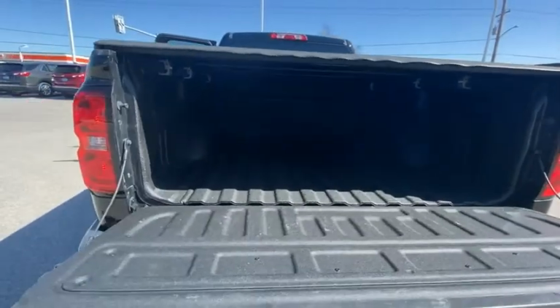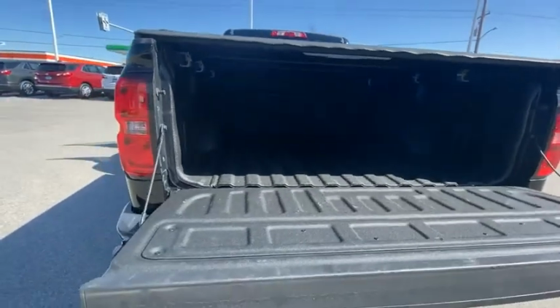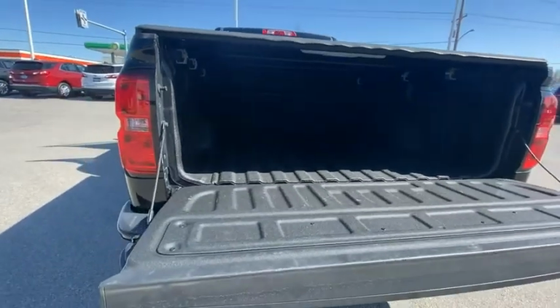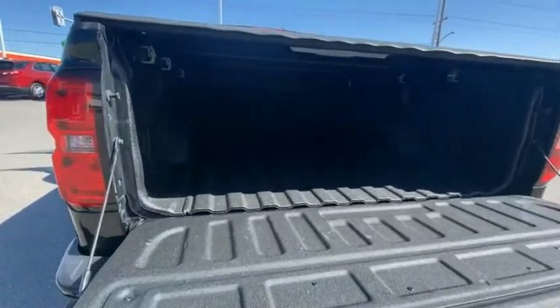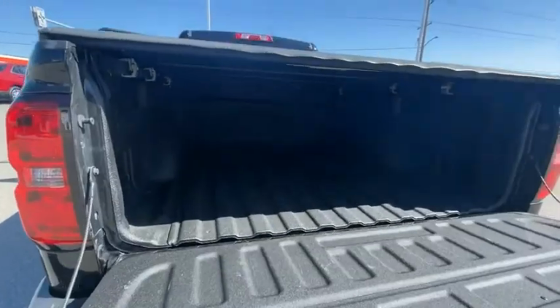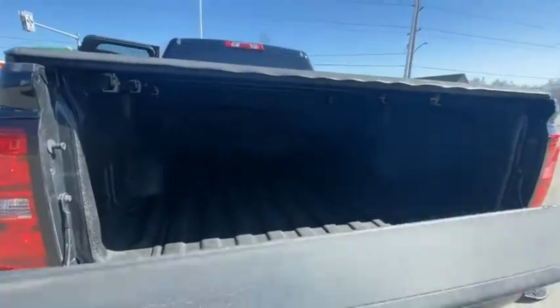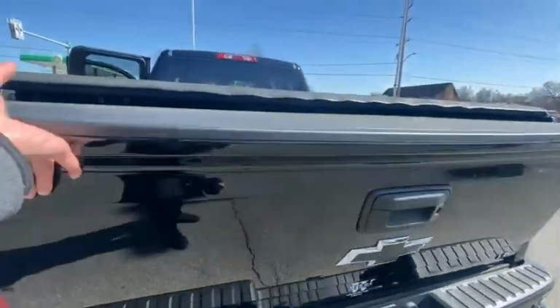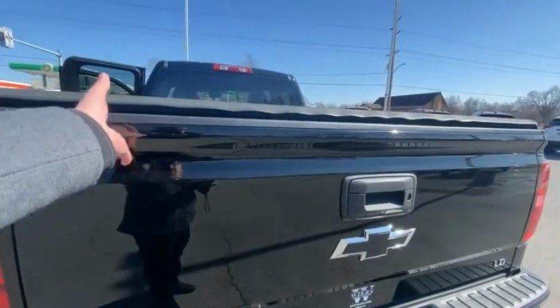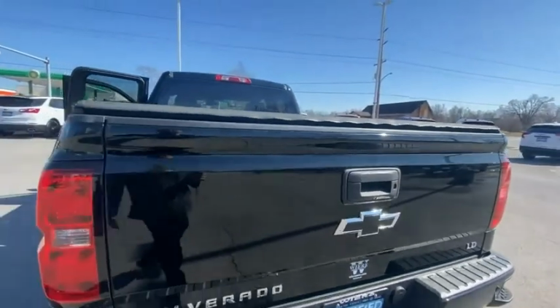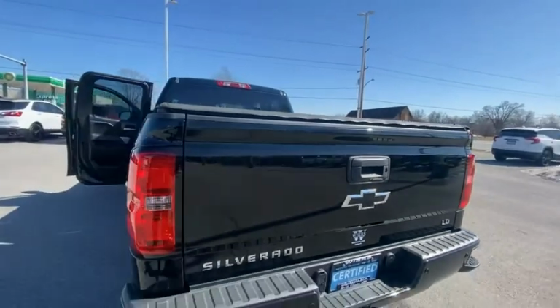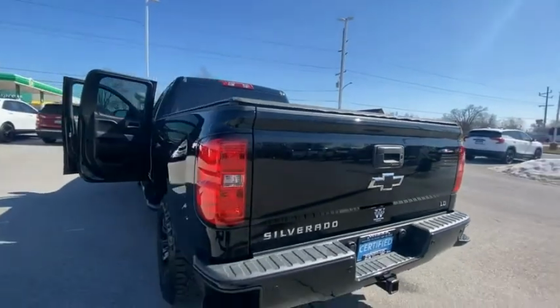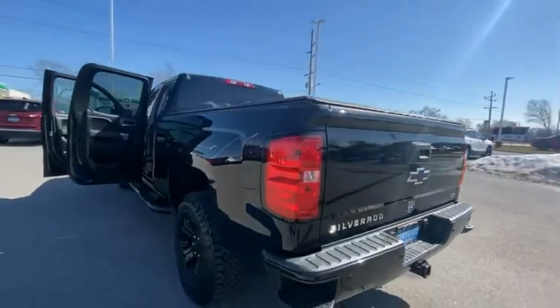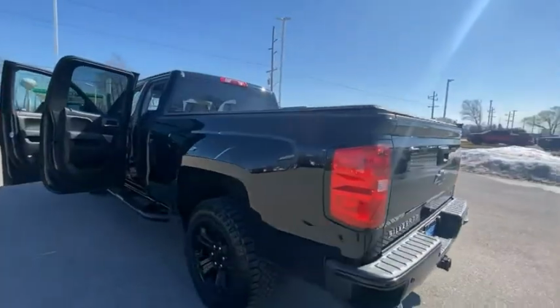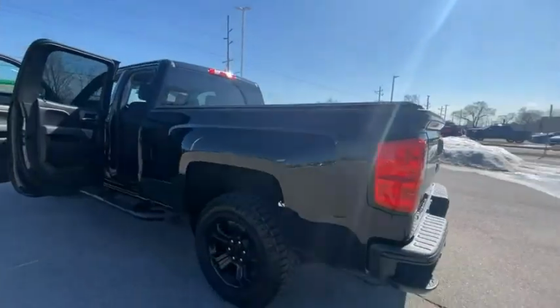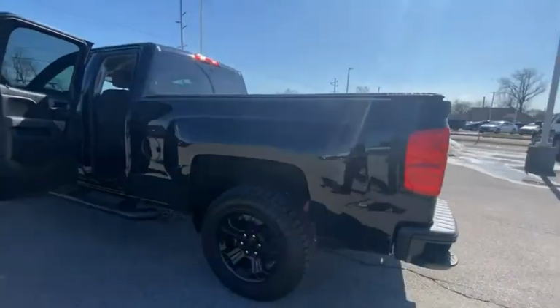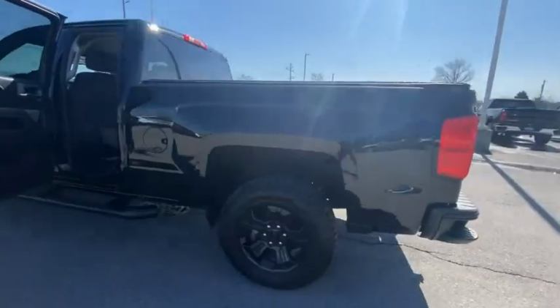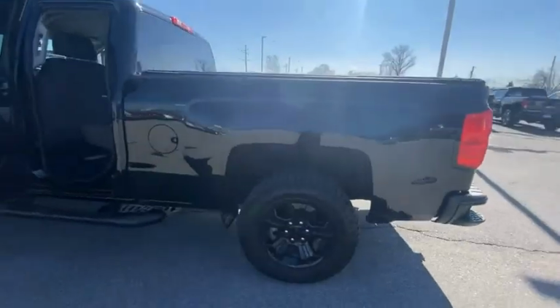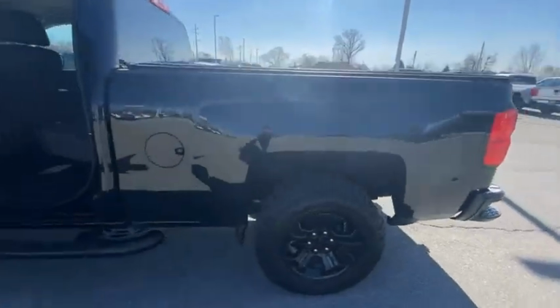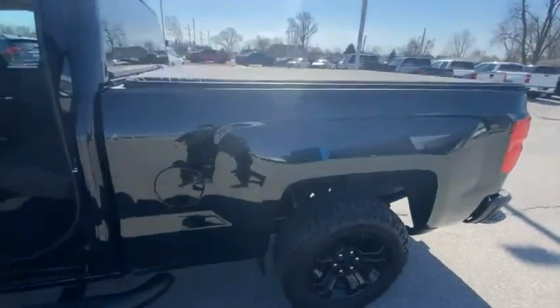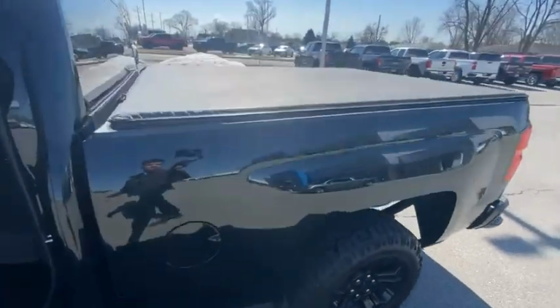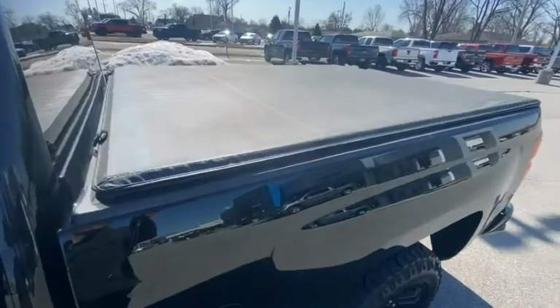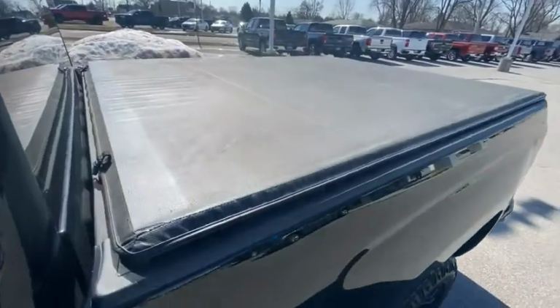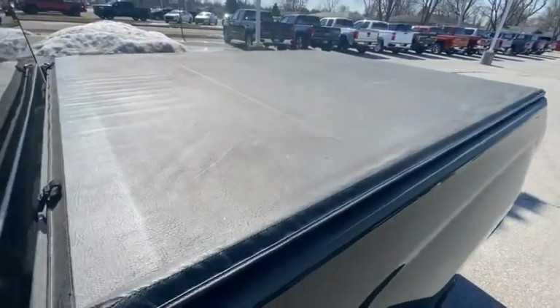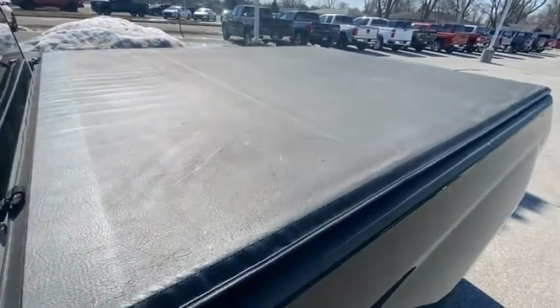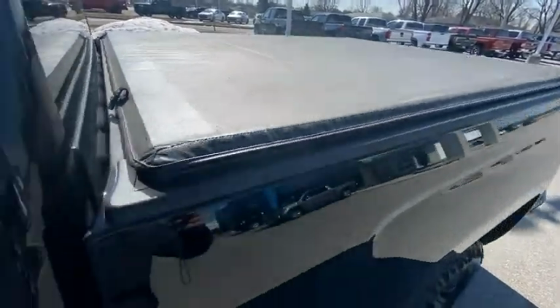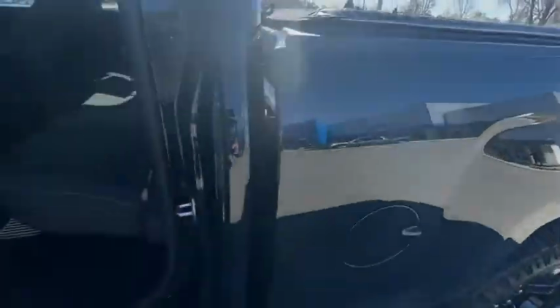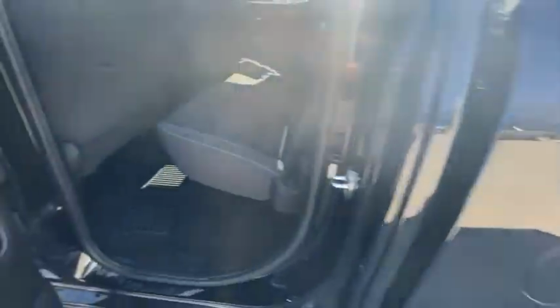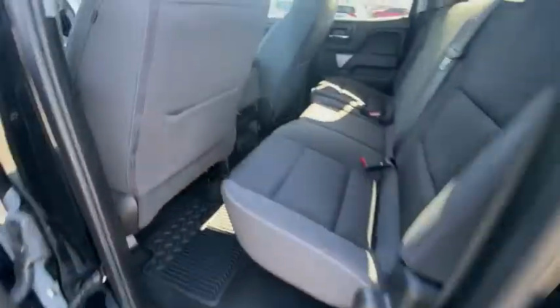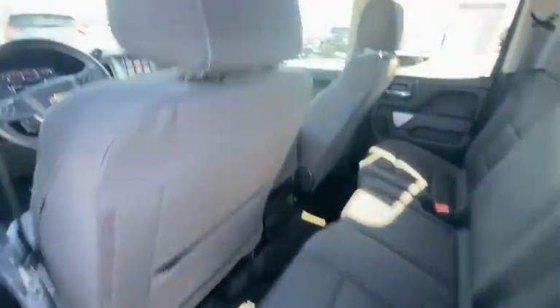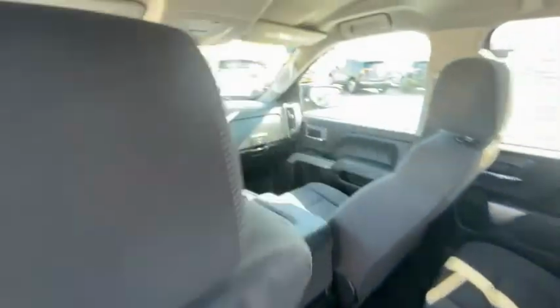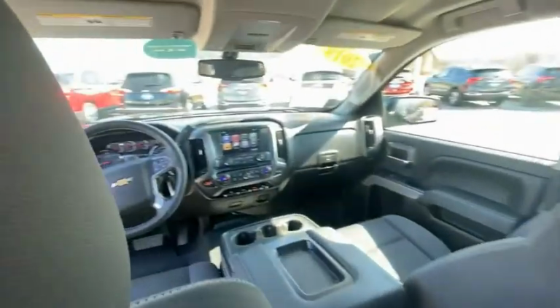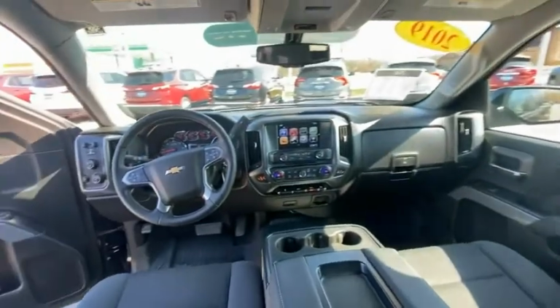Electronic stability control, brake assist, traction control, rear step bumper, remote keyless entry, four-wheel disc brakes, front-wheel independent suspension, speed control, black door handles, body-colored door handles.